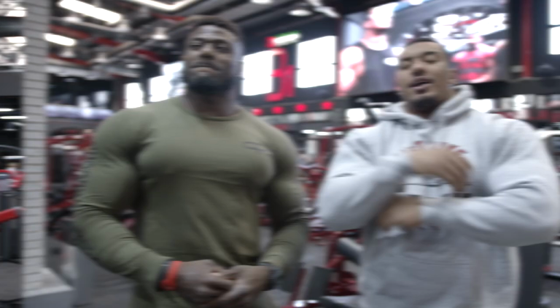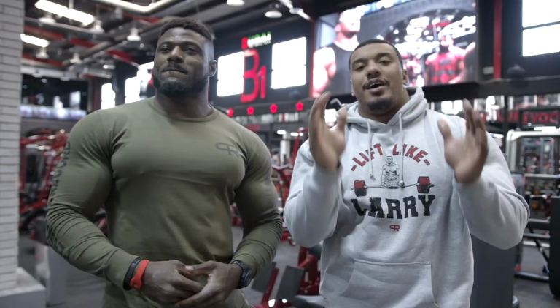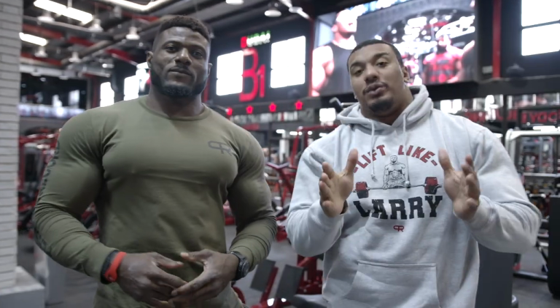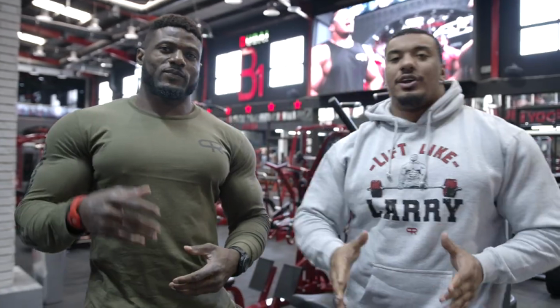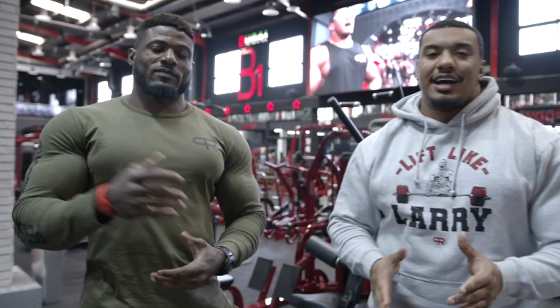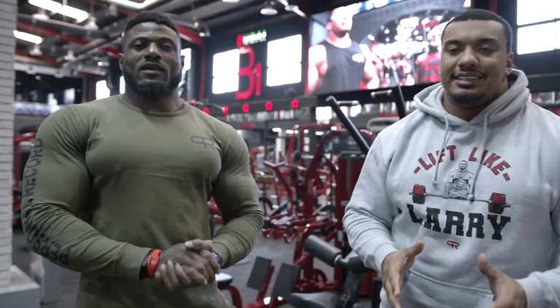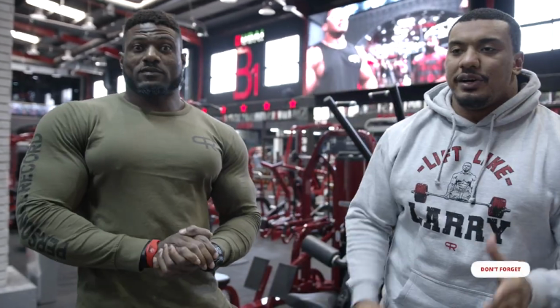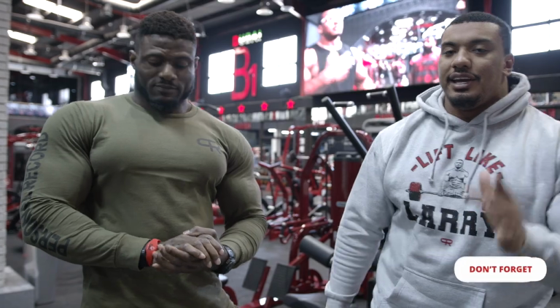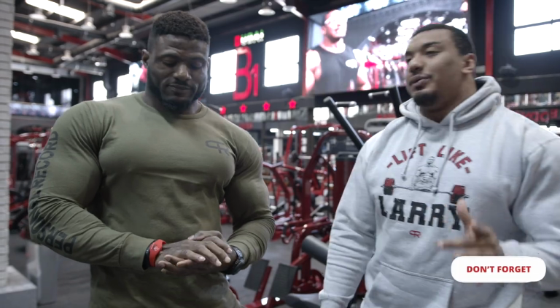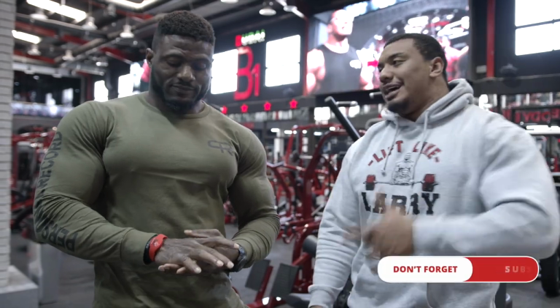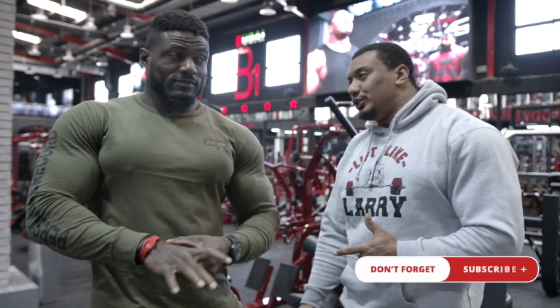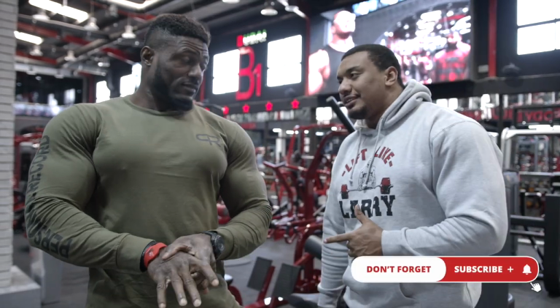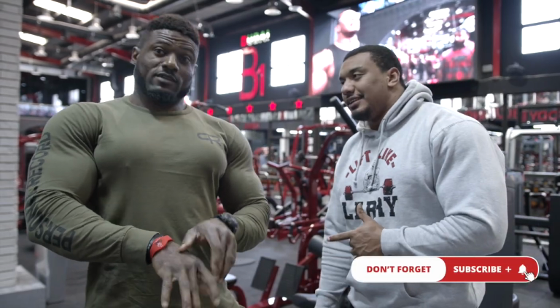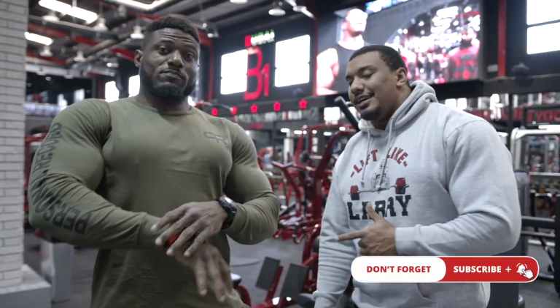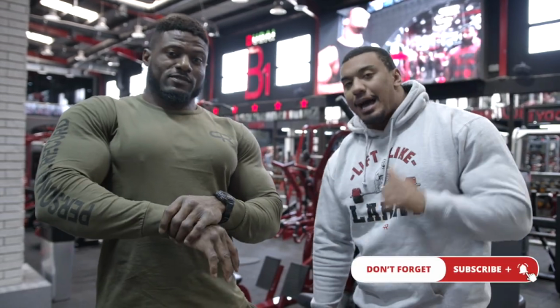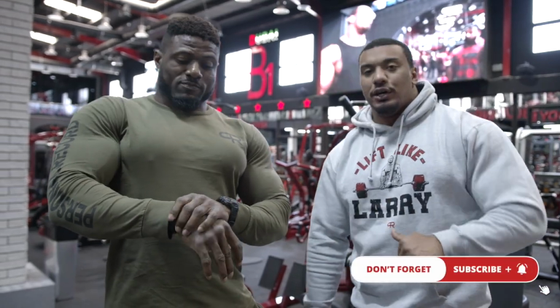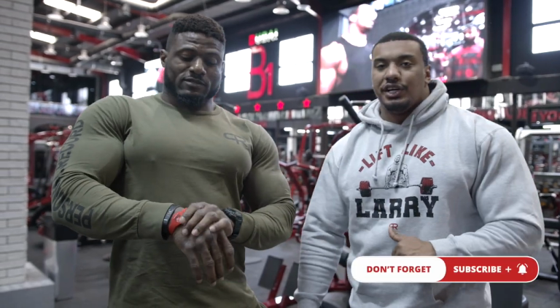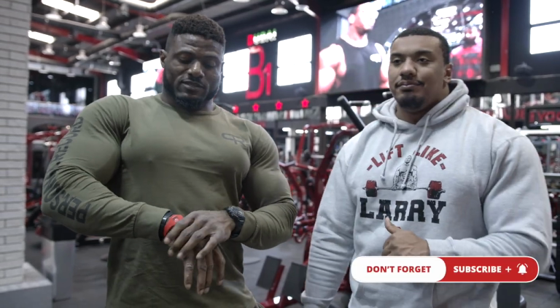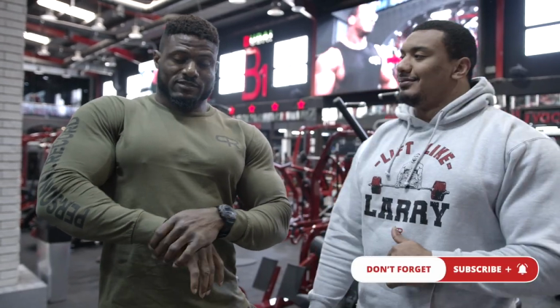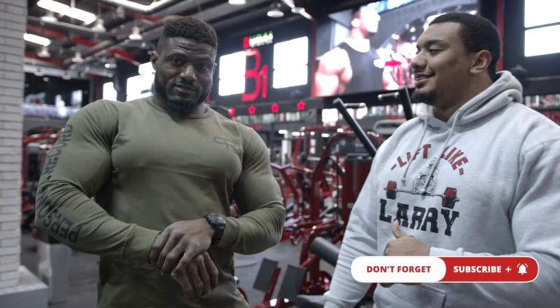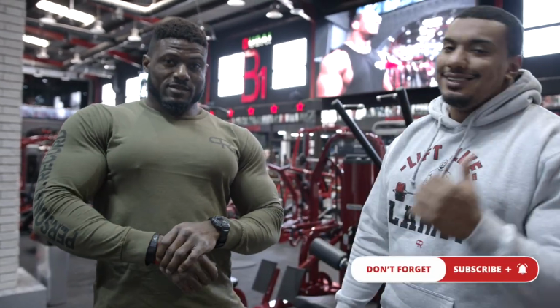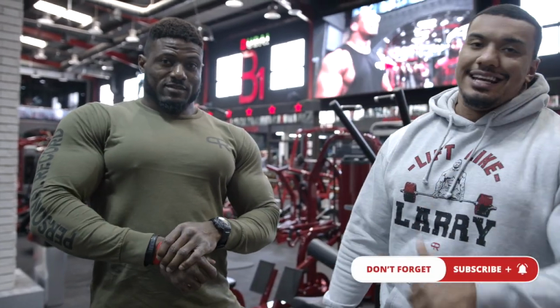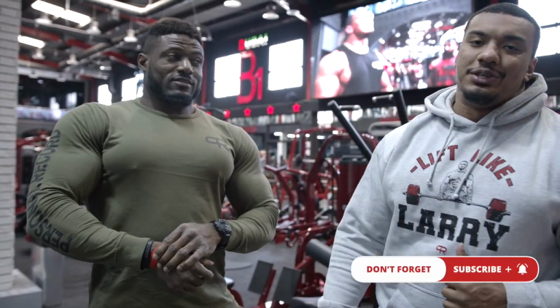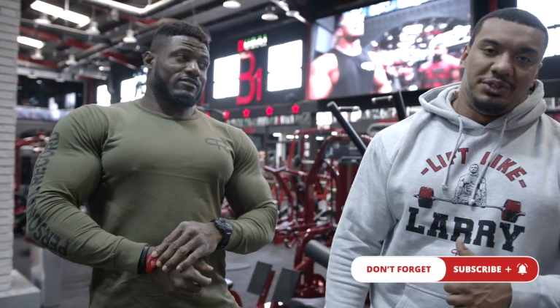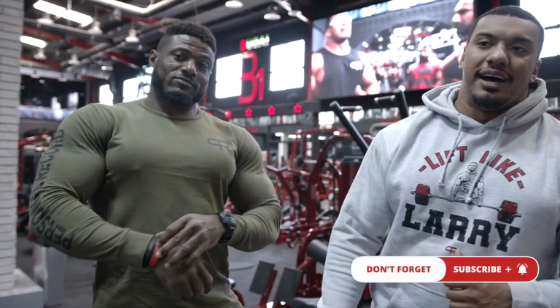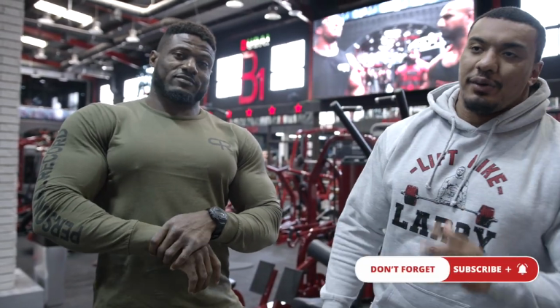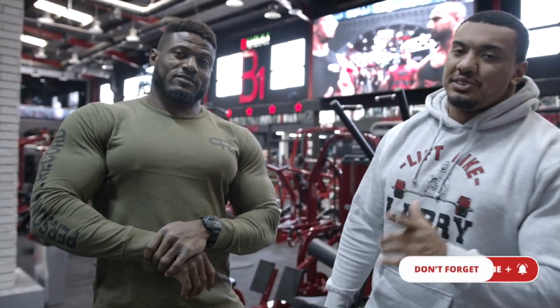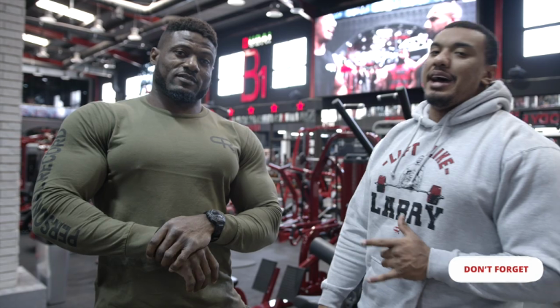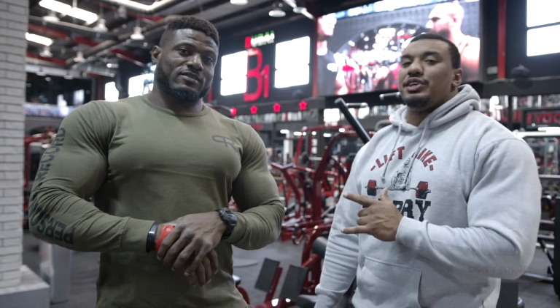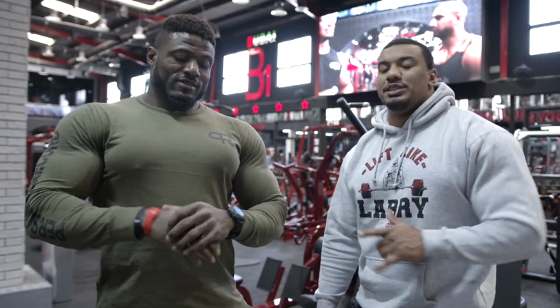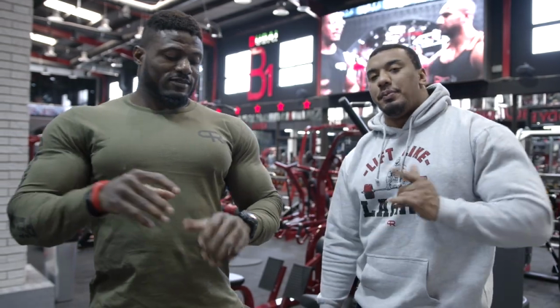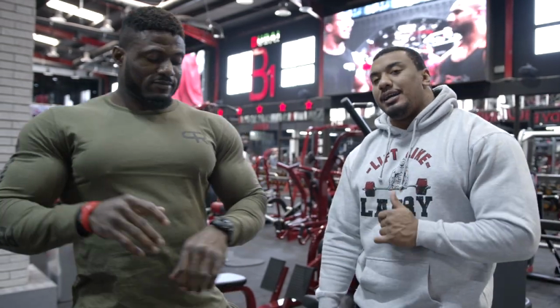All right, what's going on guys? We are here with Andrew Jacks, same place, at Phonos Gym in Al-Khus, Dubai. We're here to smash some upper body.